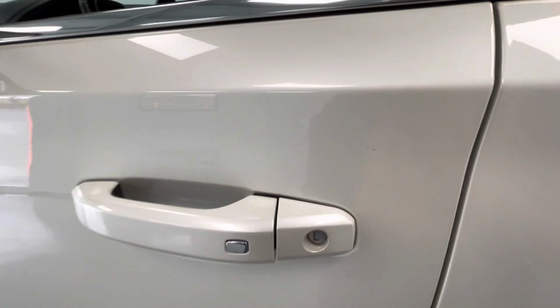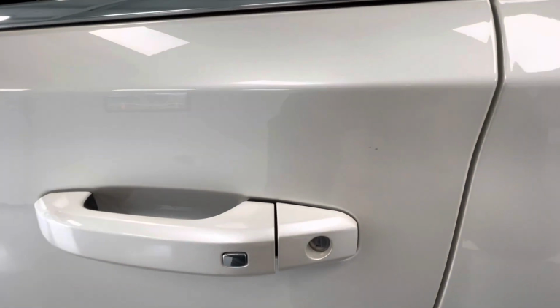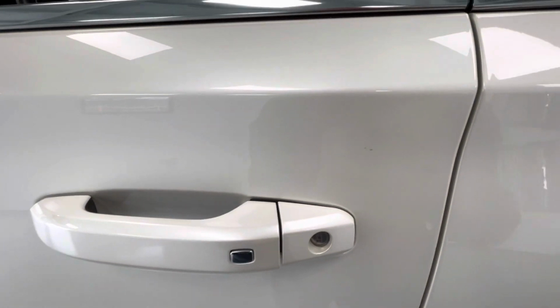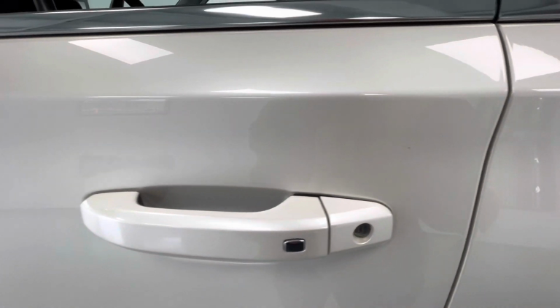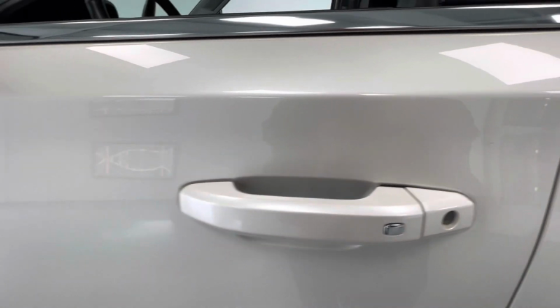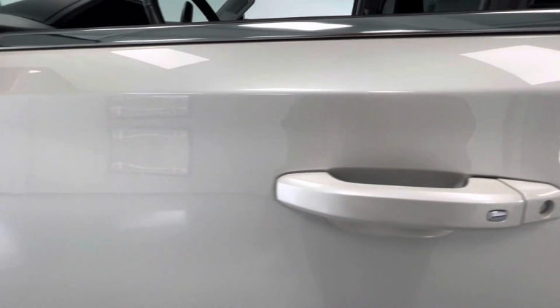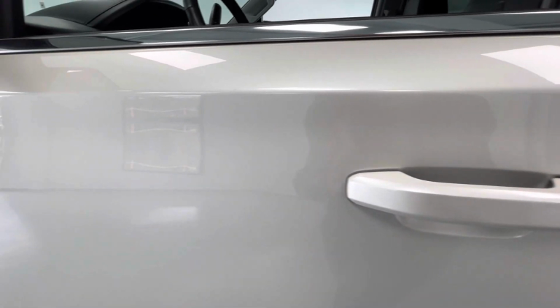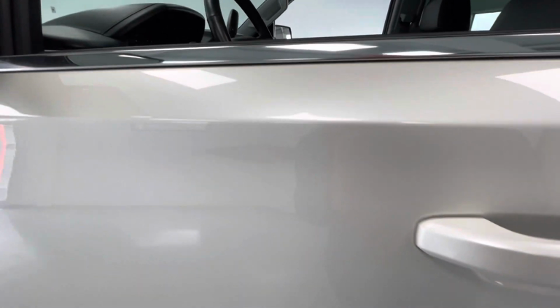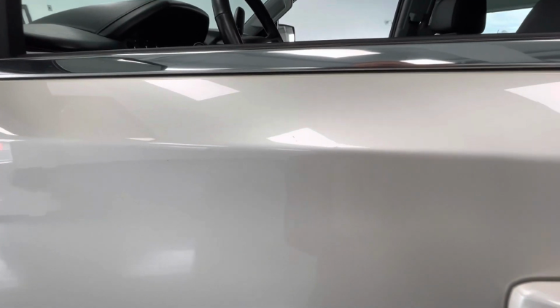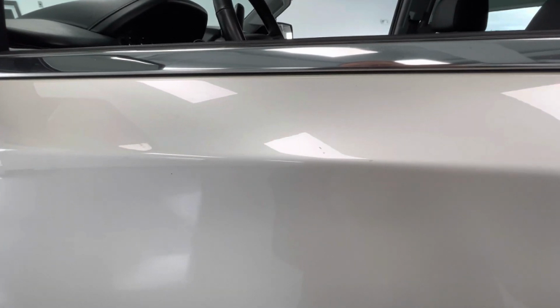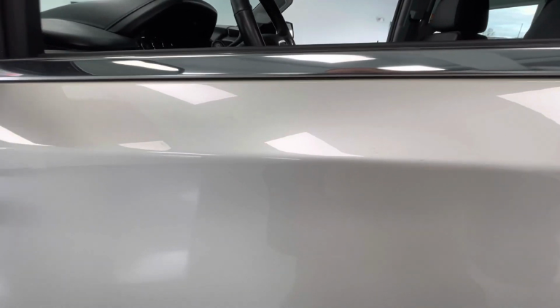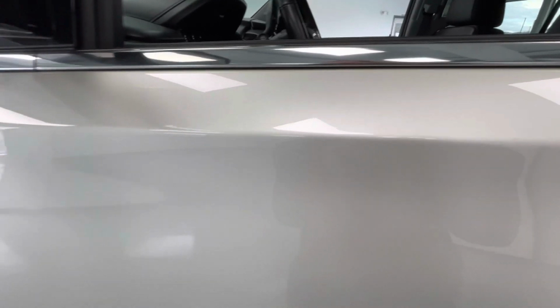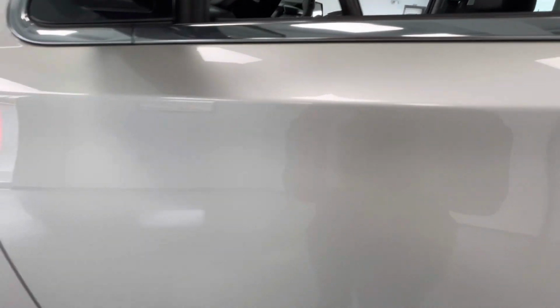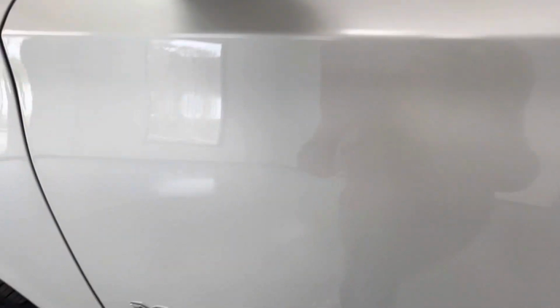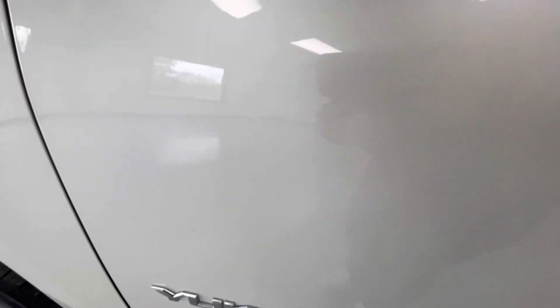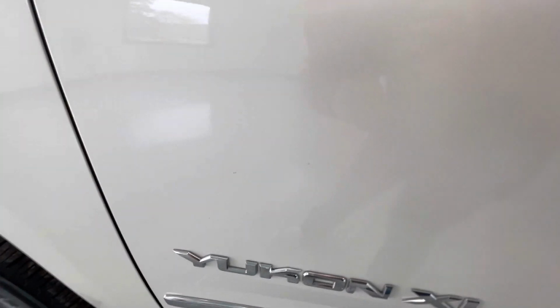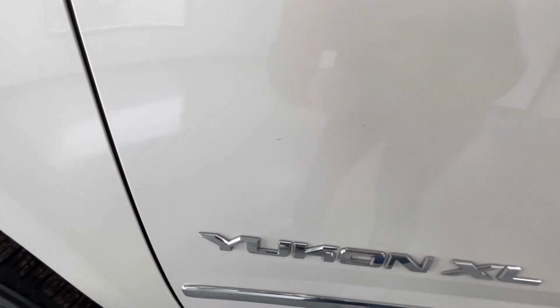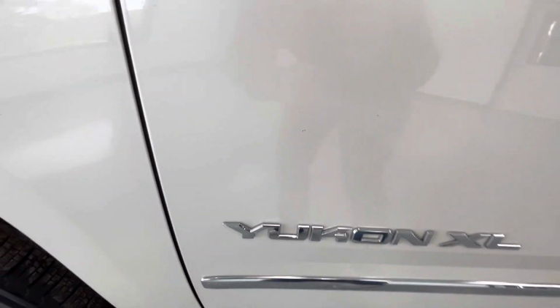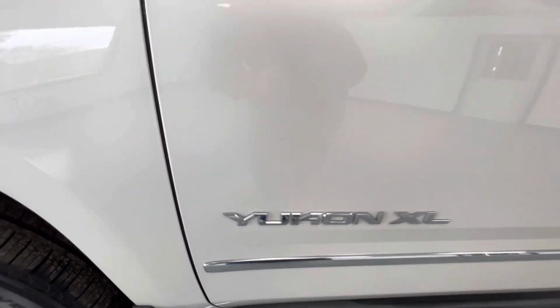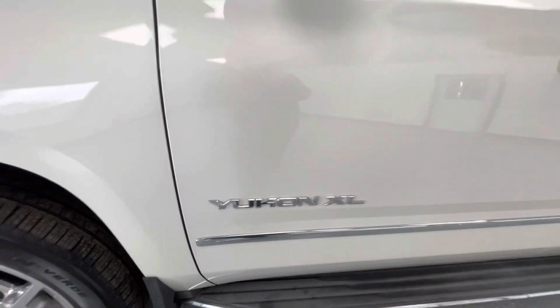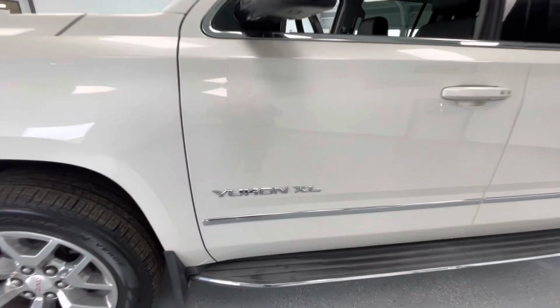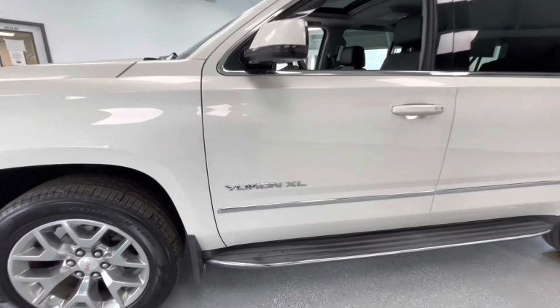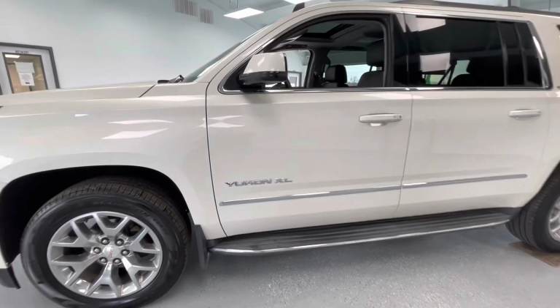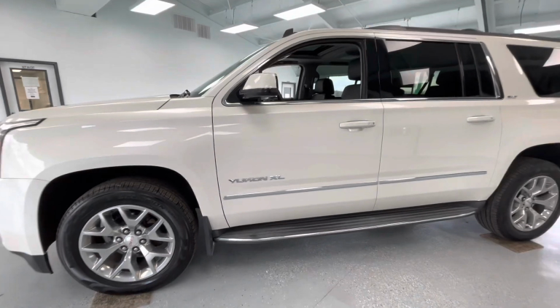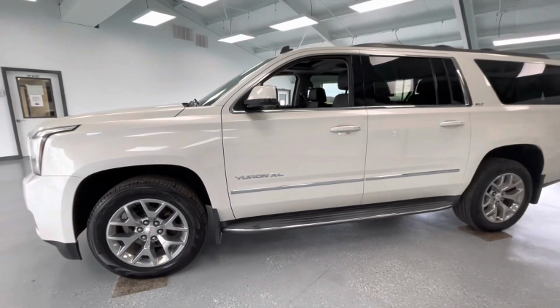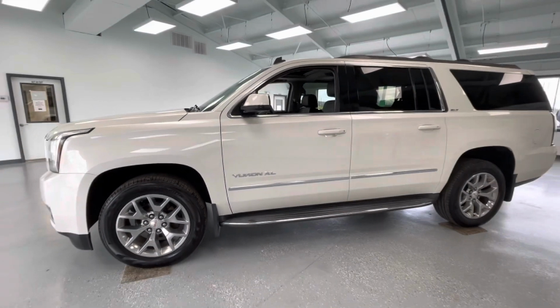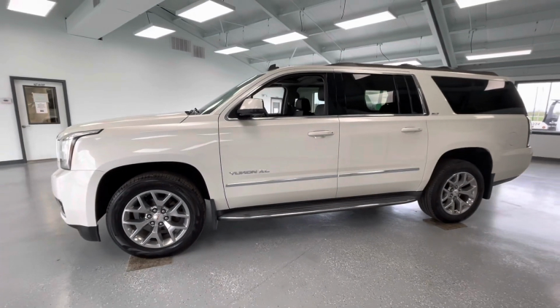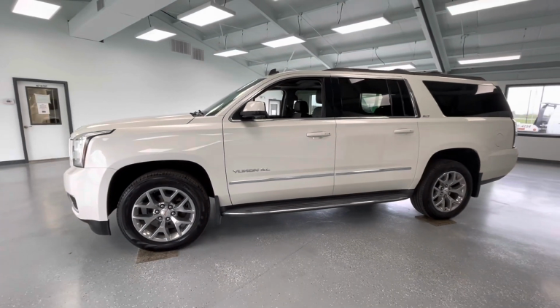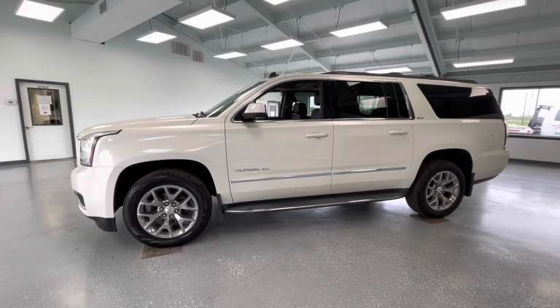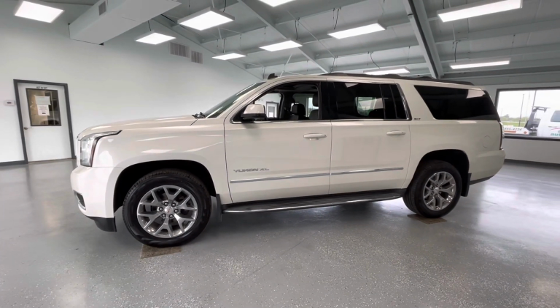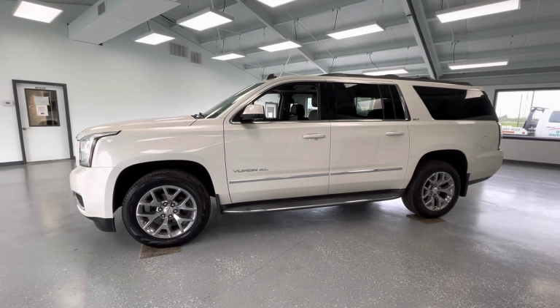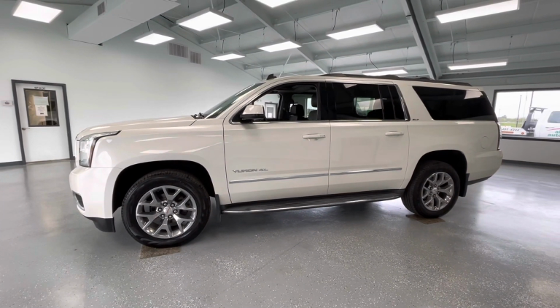Here on the front driver's side door, you will have a couple of small scratches as well as a couple of chips. These are all pre-owned vehicles here at All Things Automotive; however, we believe in minimizing them as much as possible.